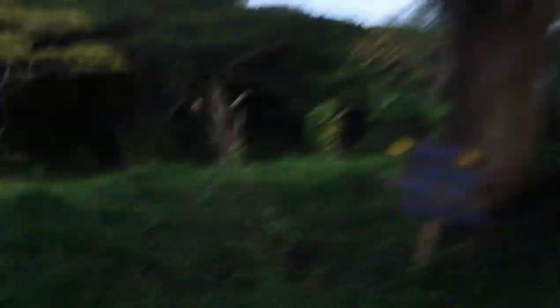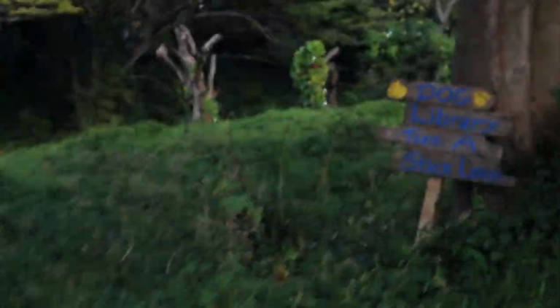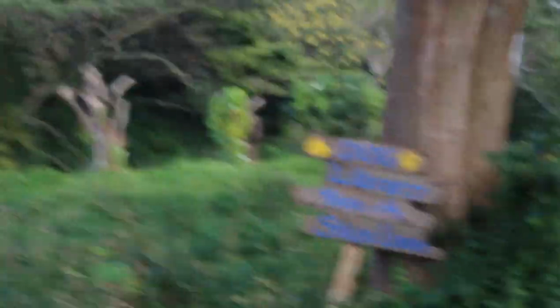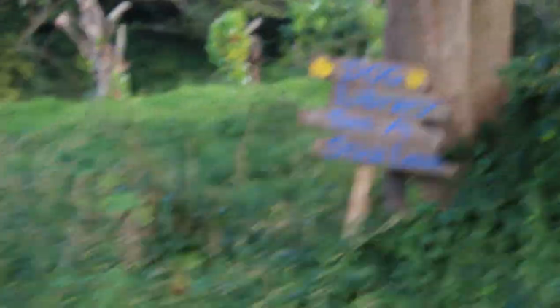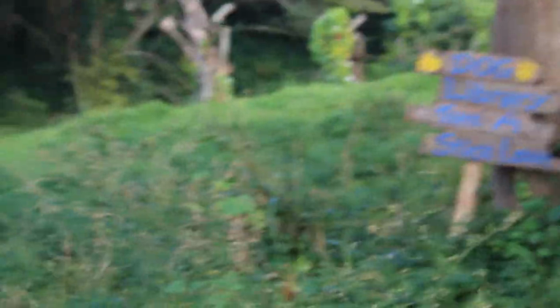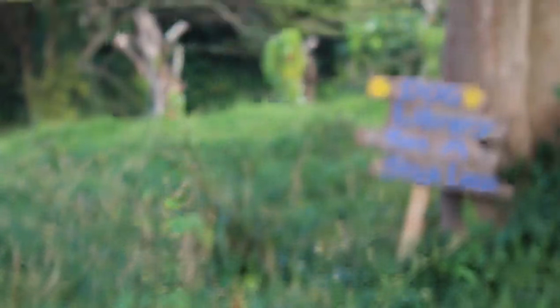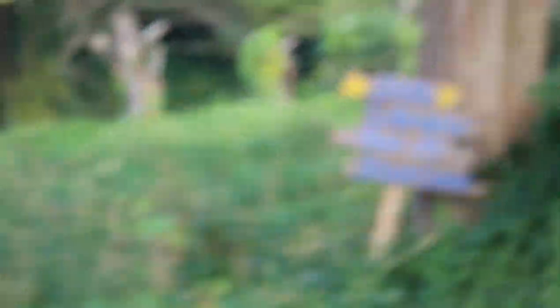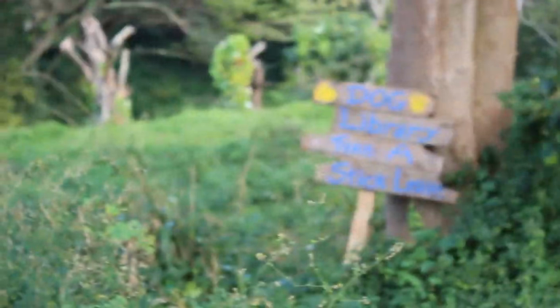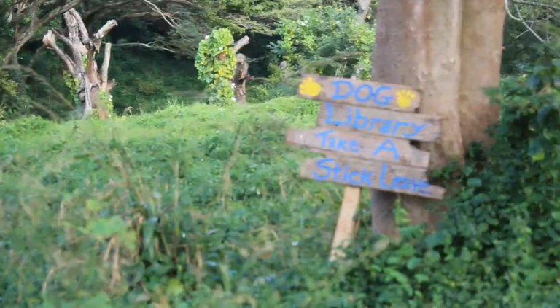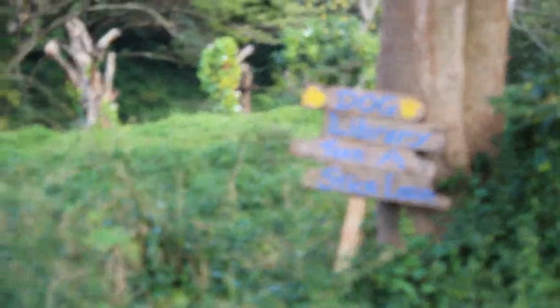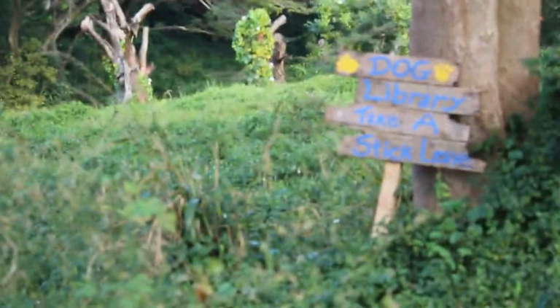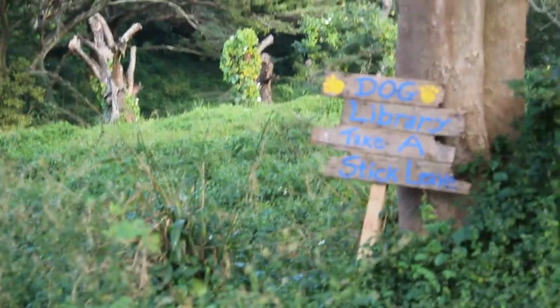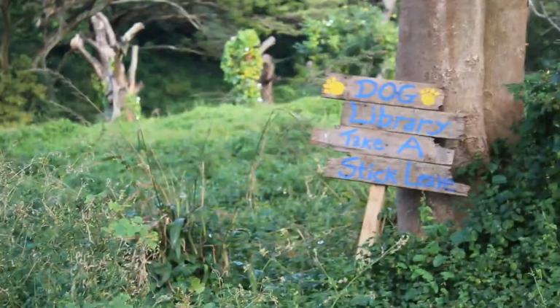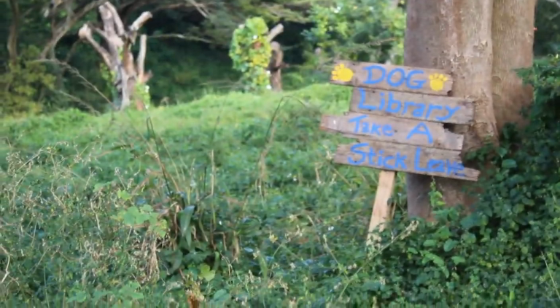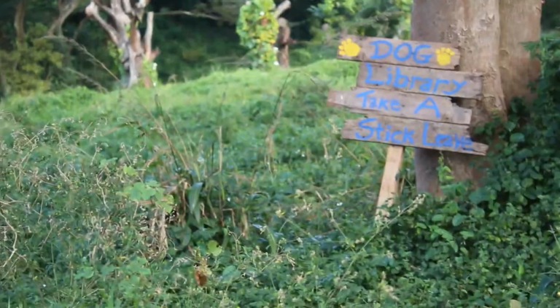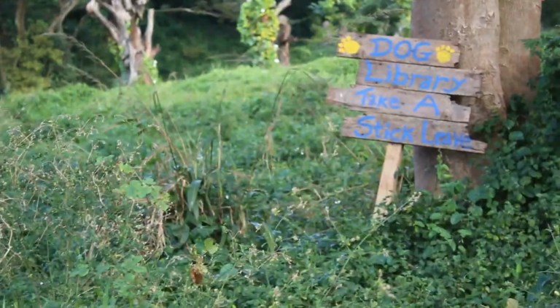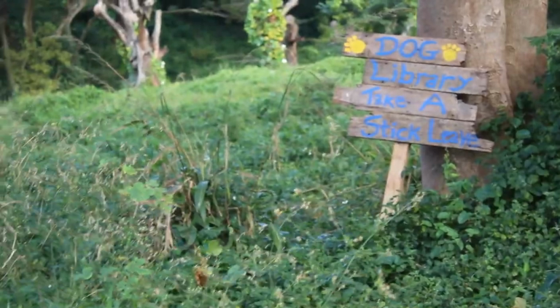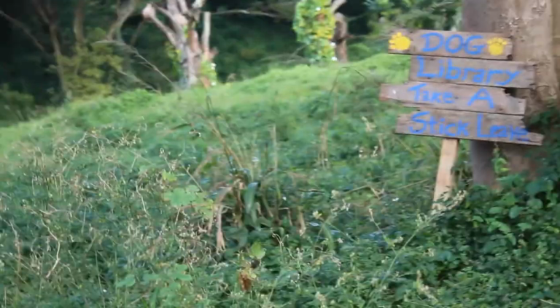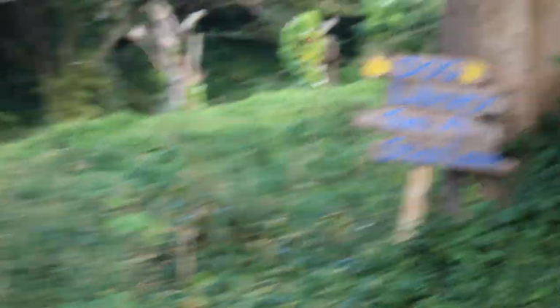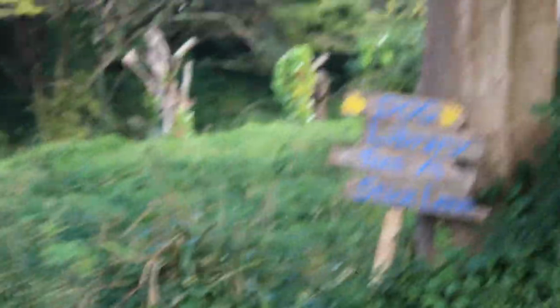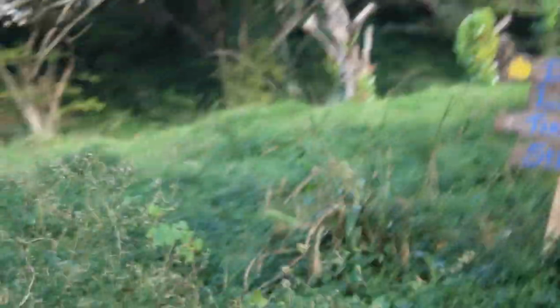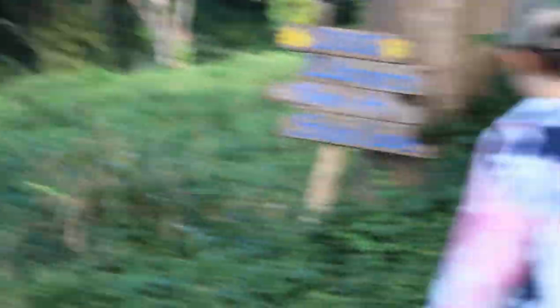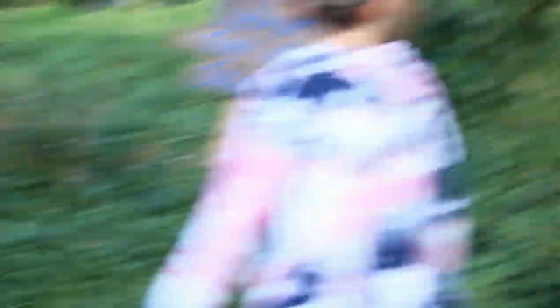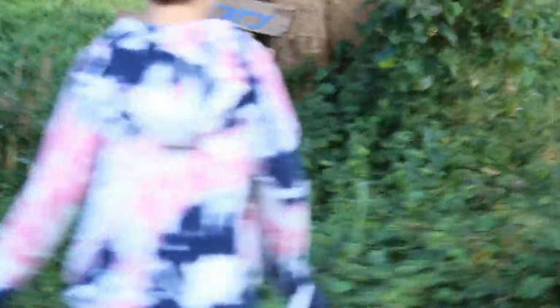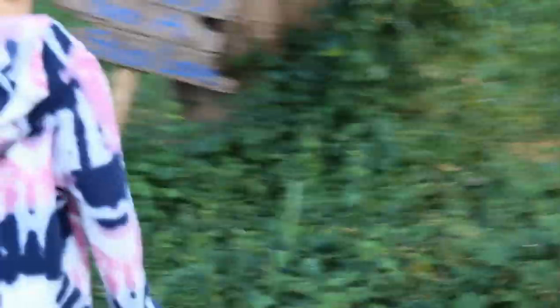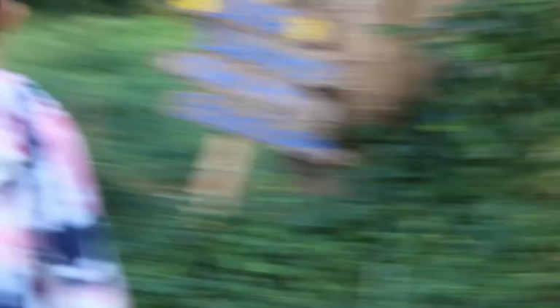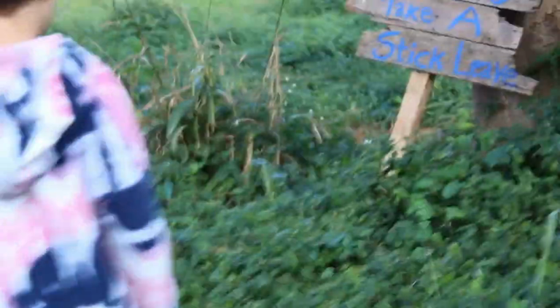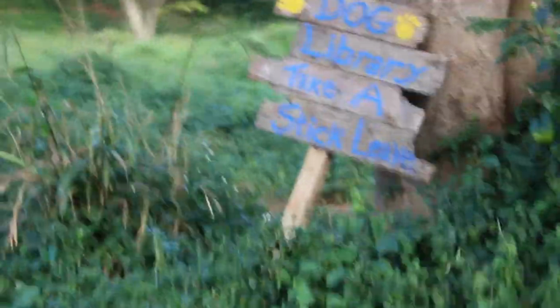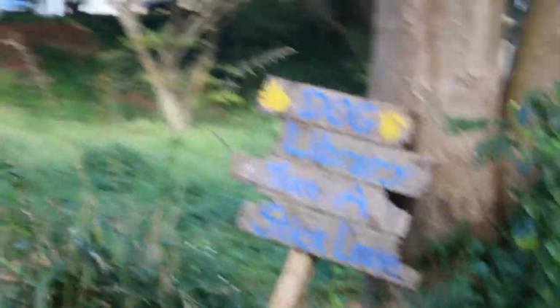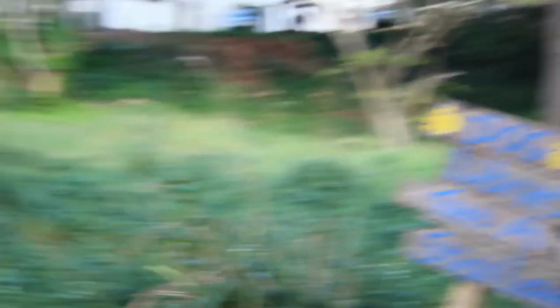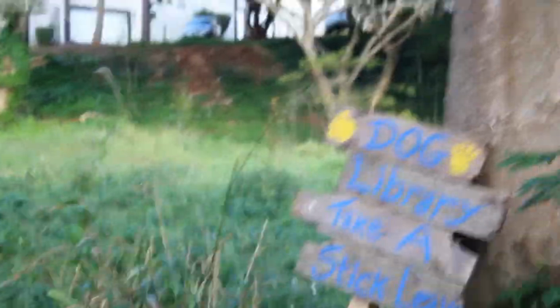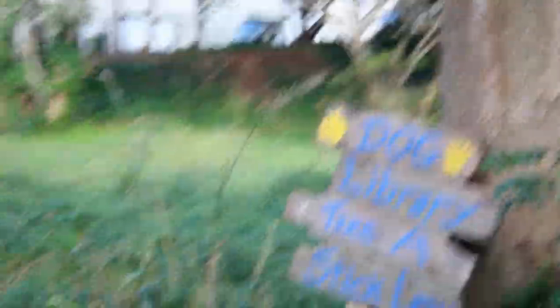Dog library! Take a stick, leave a stick. It's for when you take sticks to throw for your dogs, and then you come back and return it.